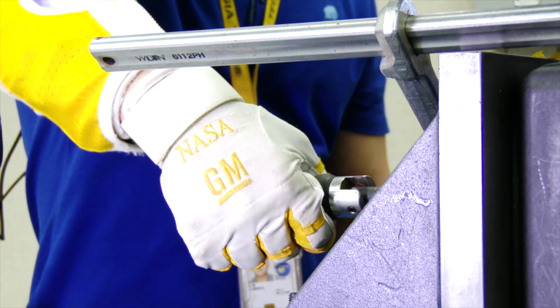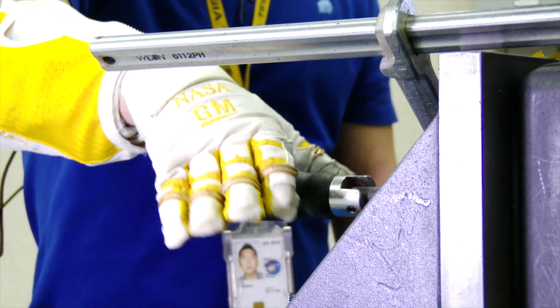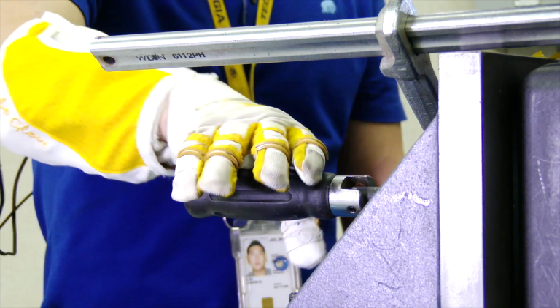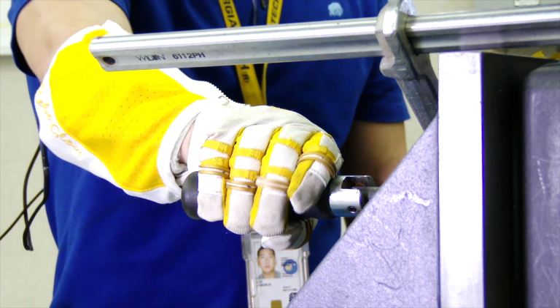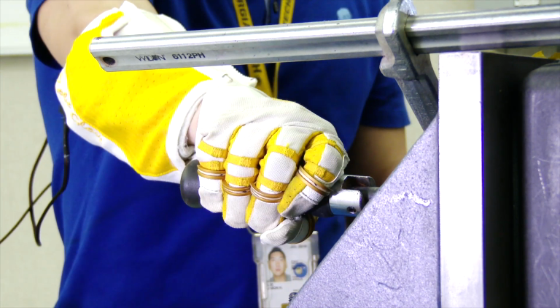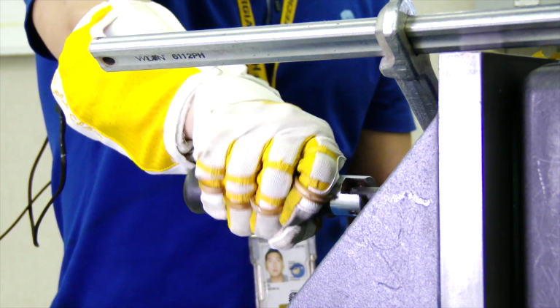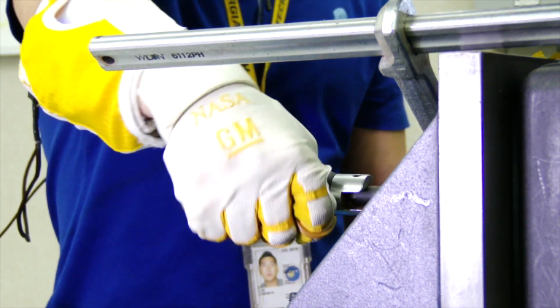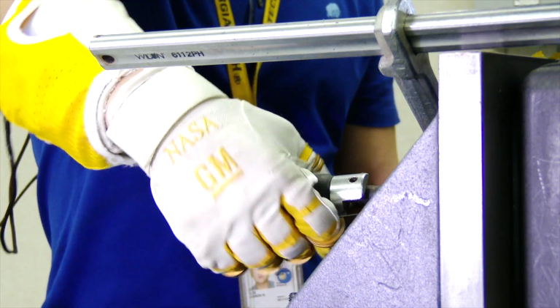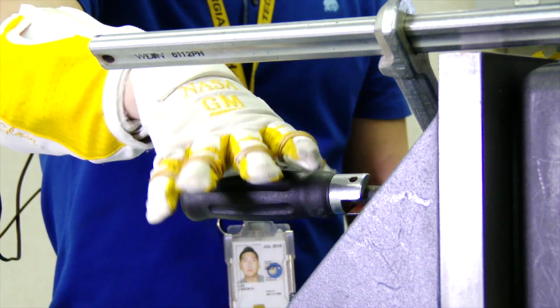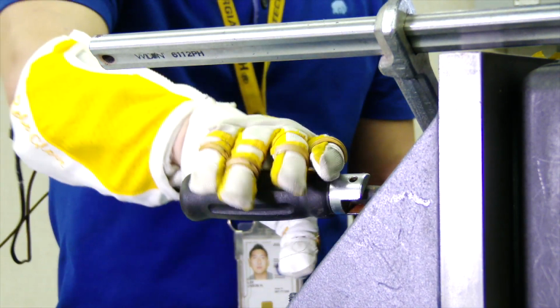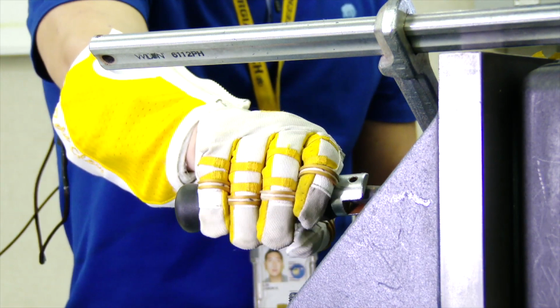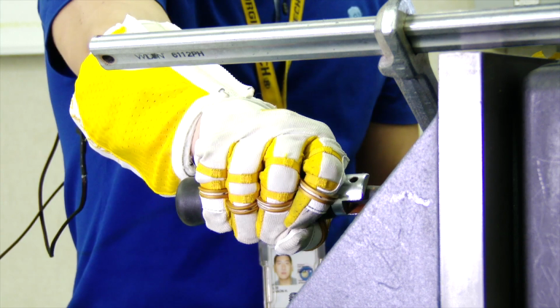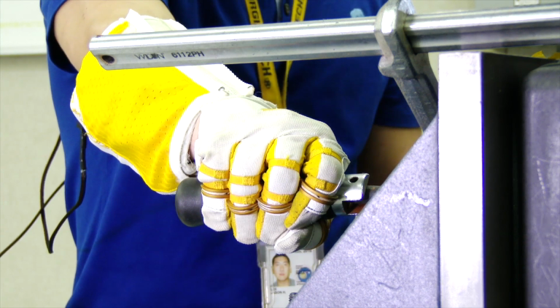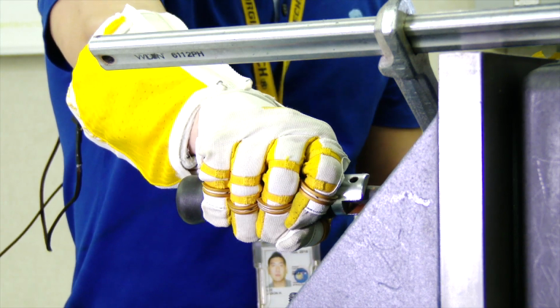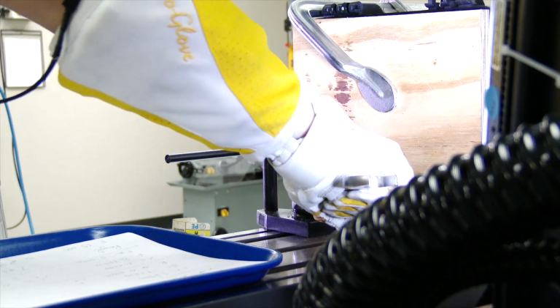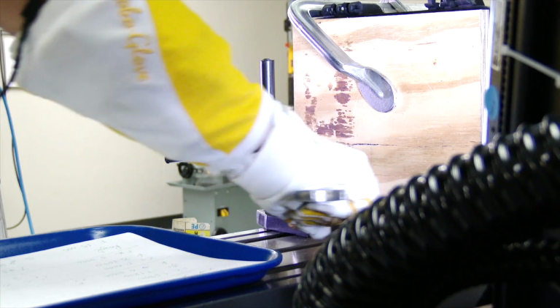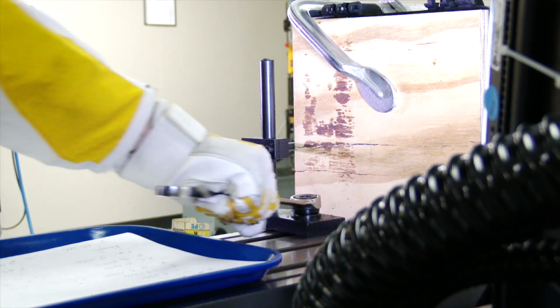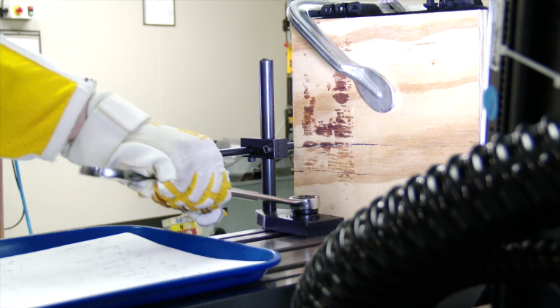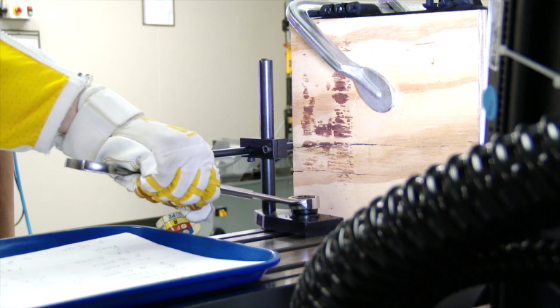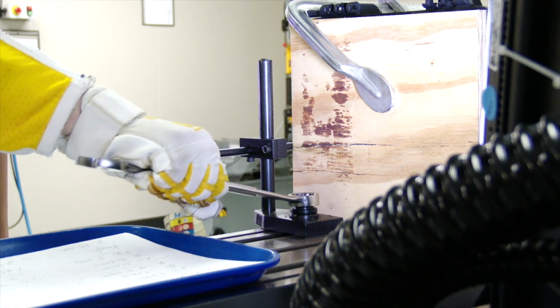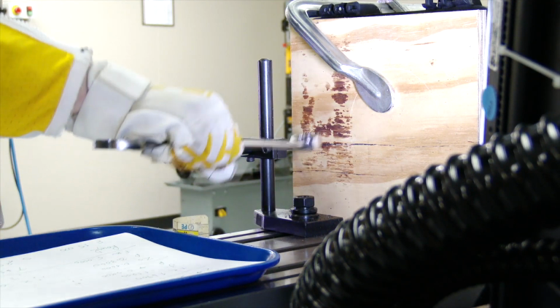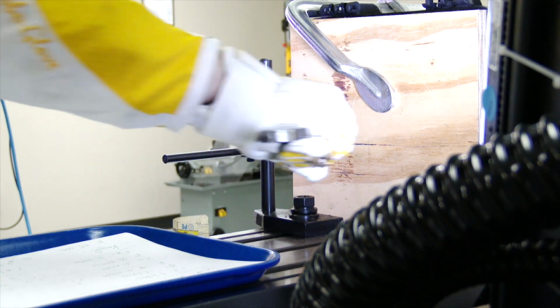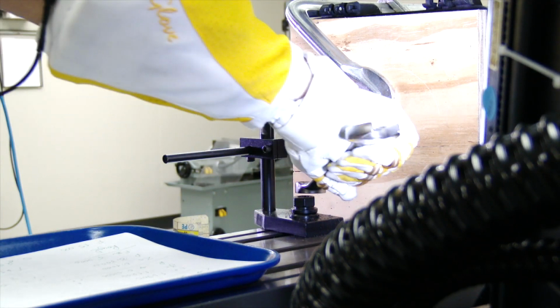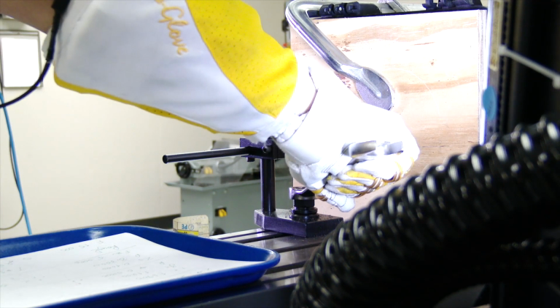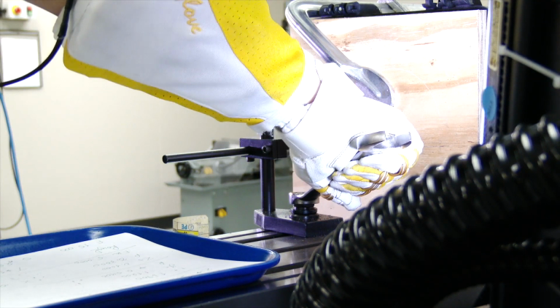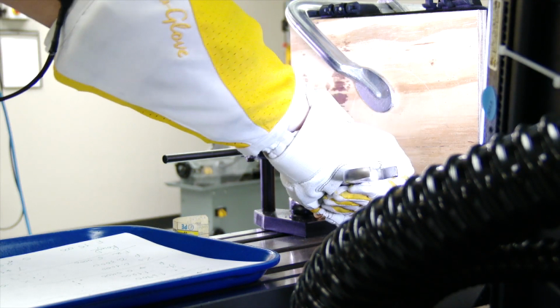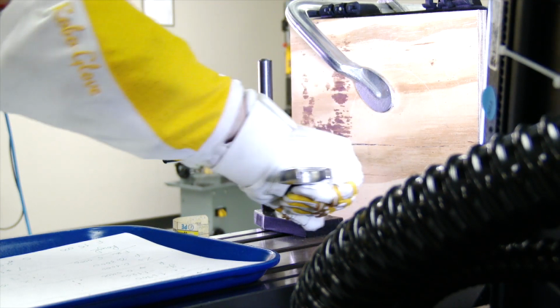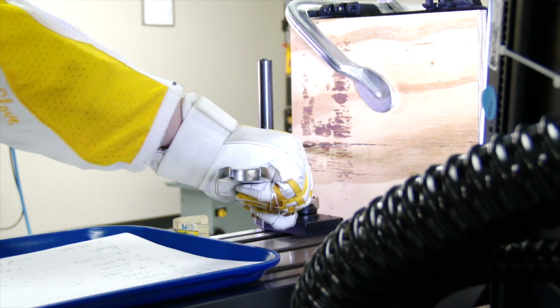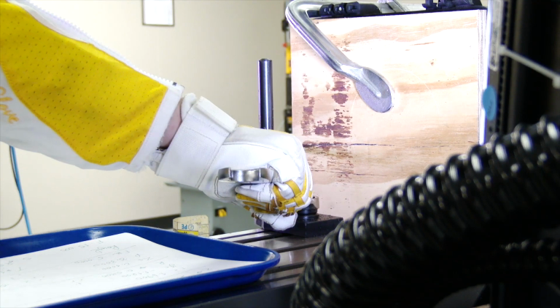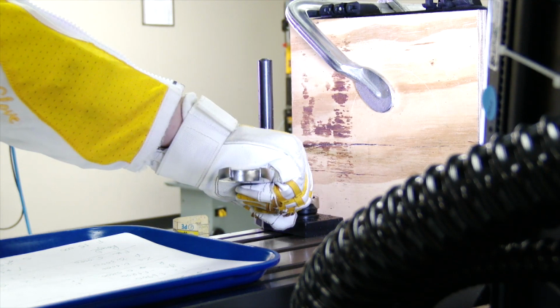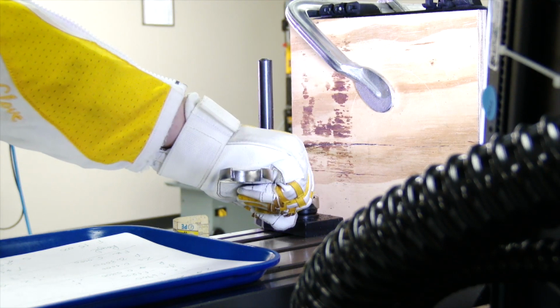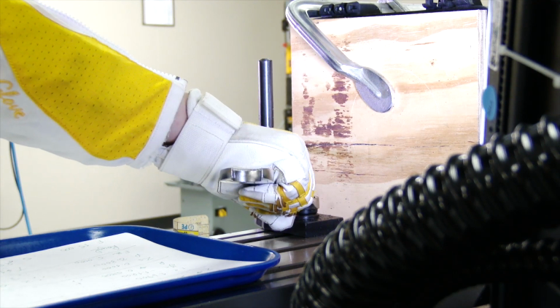GM hasn't said when it plans on turning its workers into Luke Skywalker, but anybody who's ever gotten tired spinning a wrench should be excited about wriggling their fingers into this steel-driving hand.